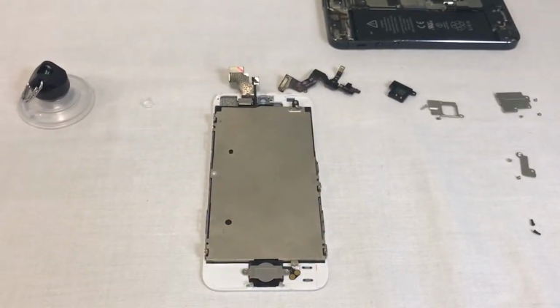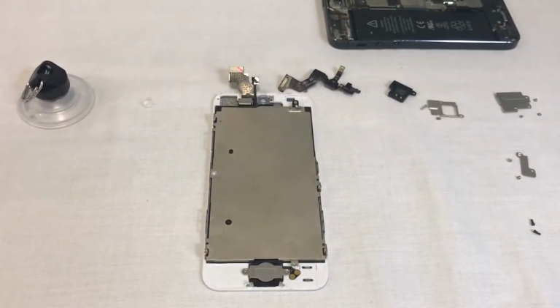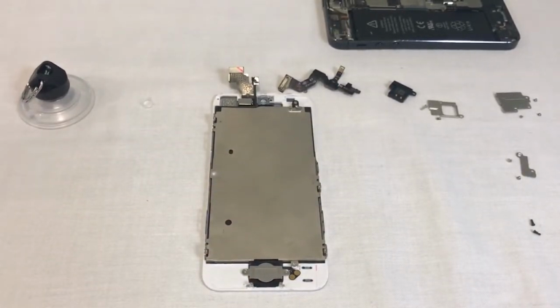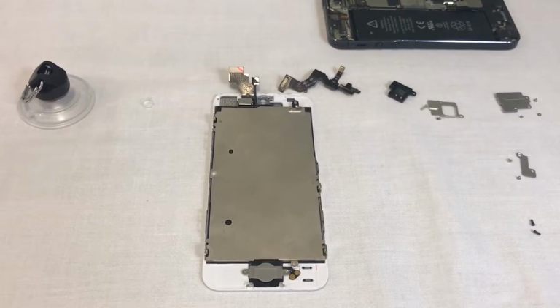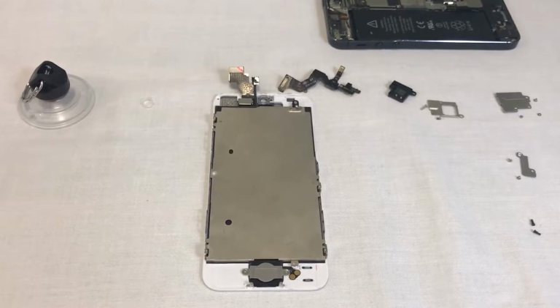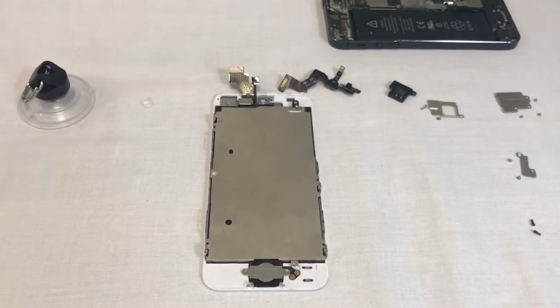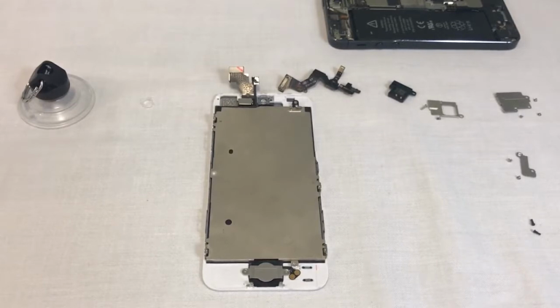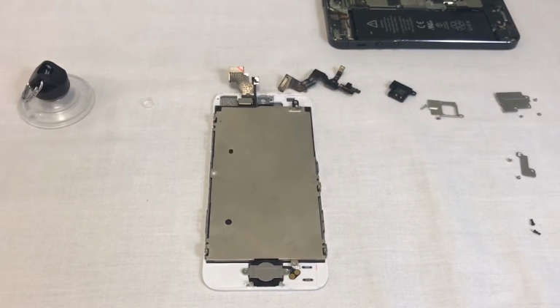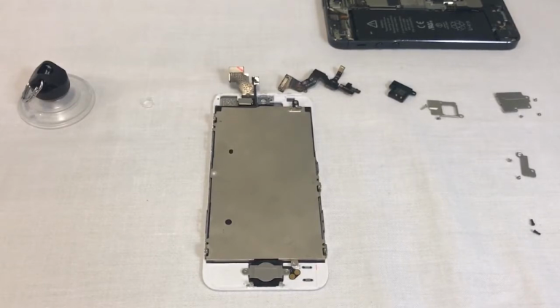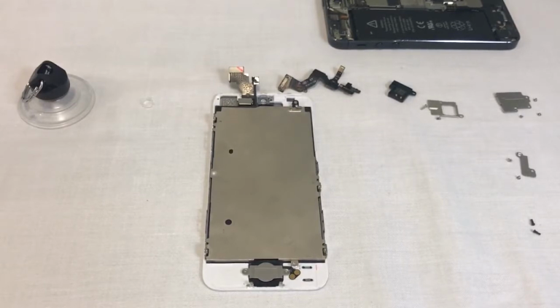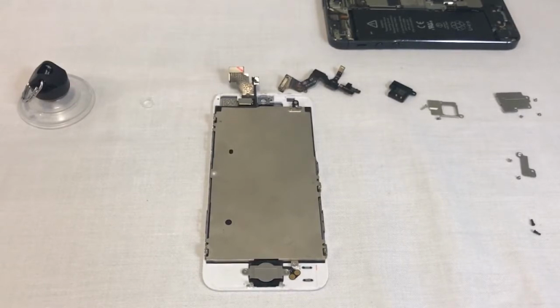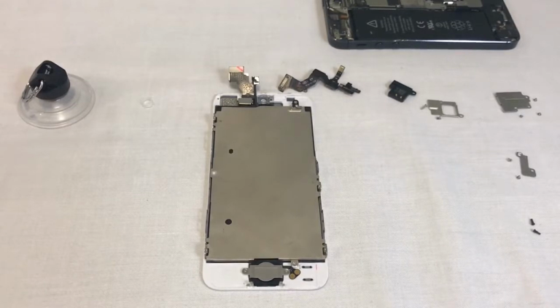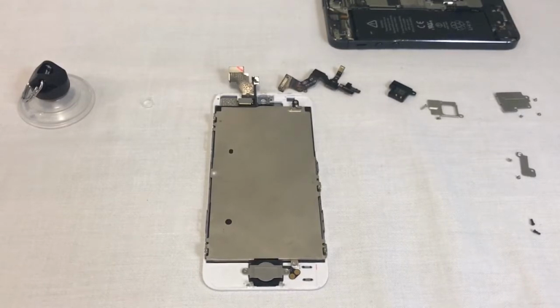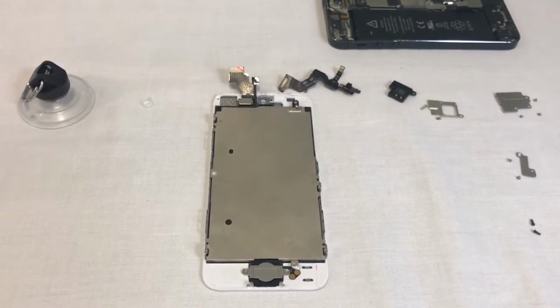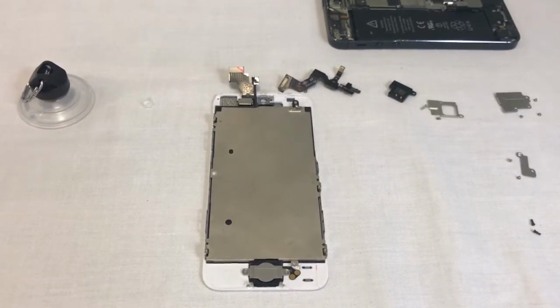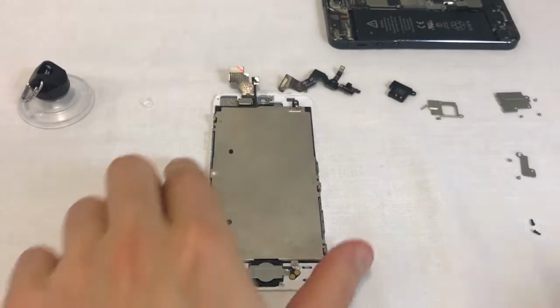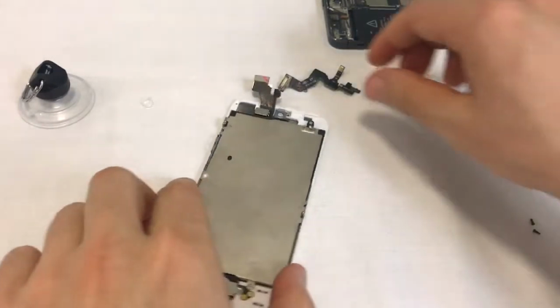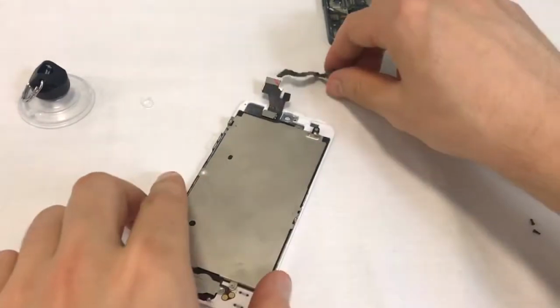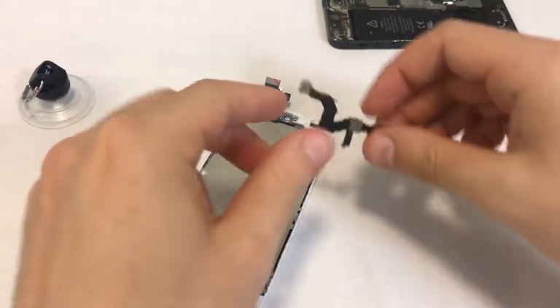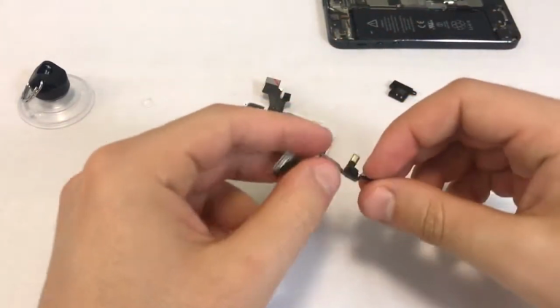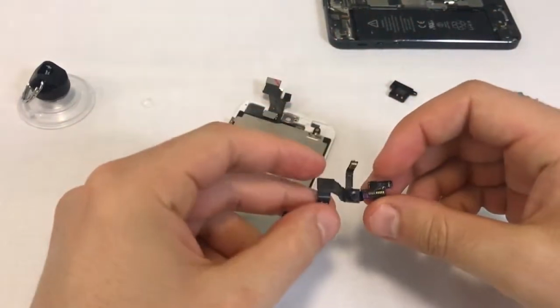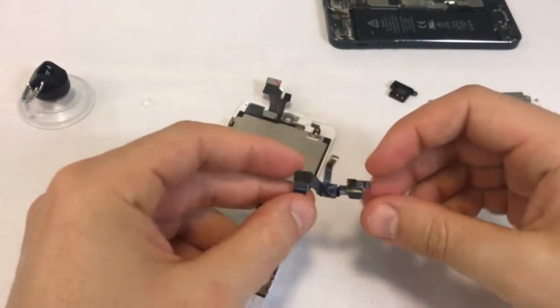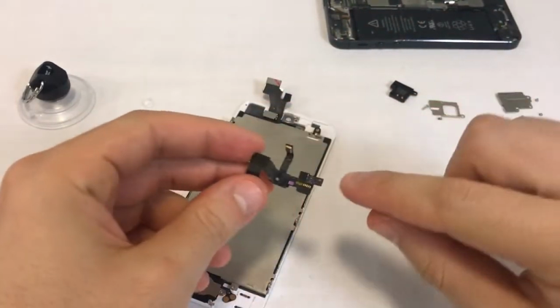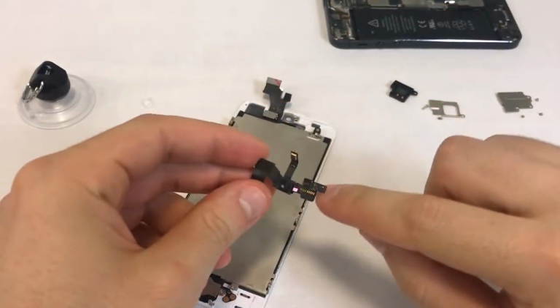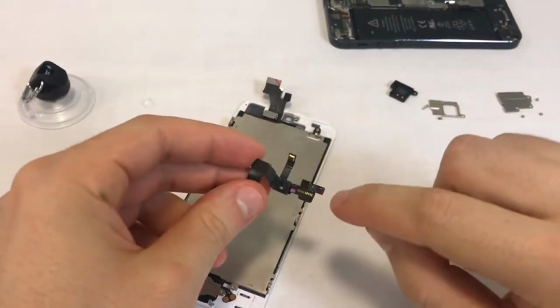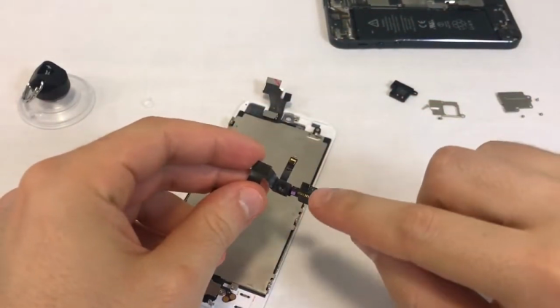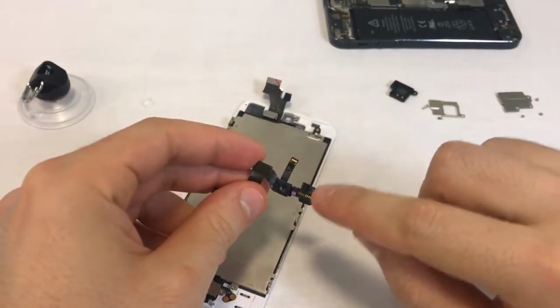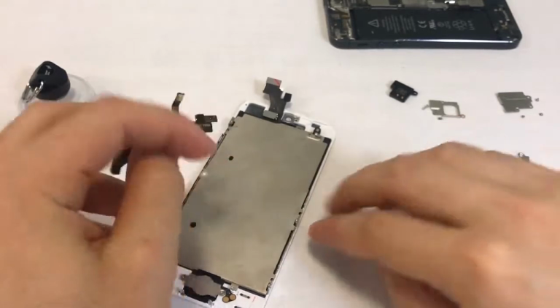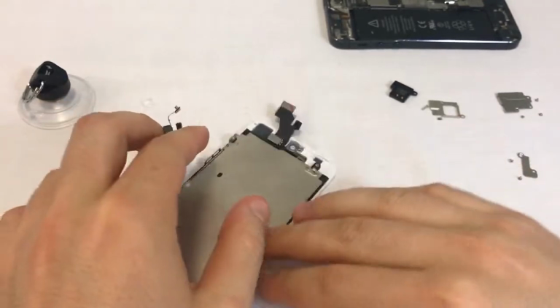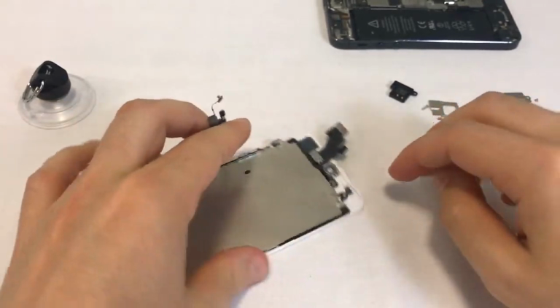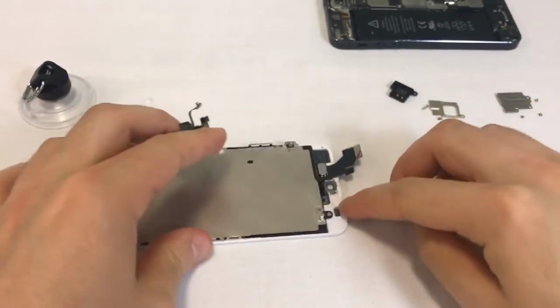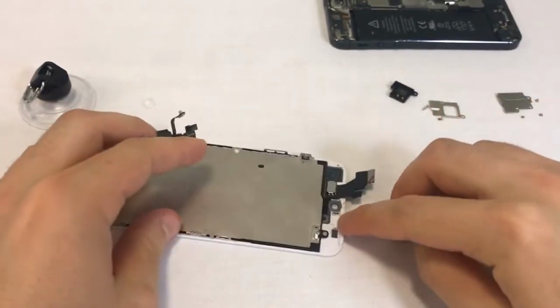Now we'll install the front camera flex. This part can be difficult to get into place and it doesn't always stick to the plastic frame. Its small sensors need to fall into their assigned holes in the metal frame if these frames are assembled on your screen.